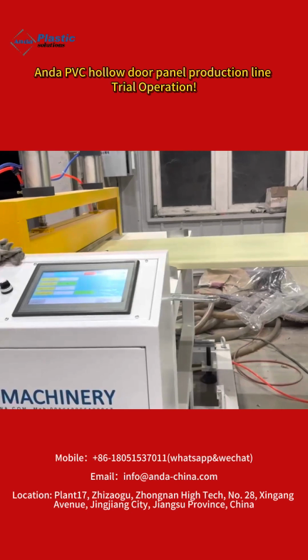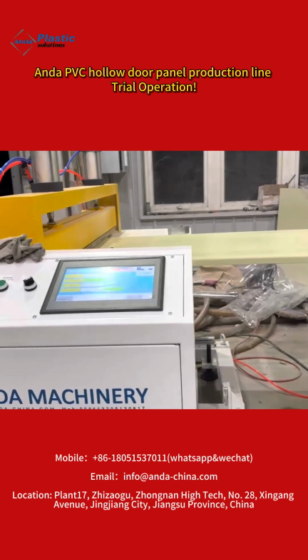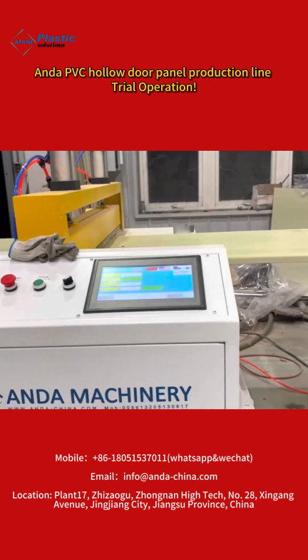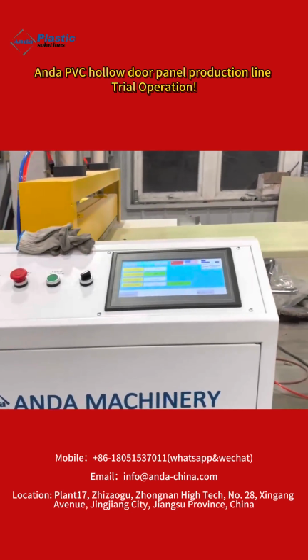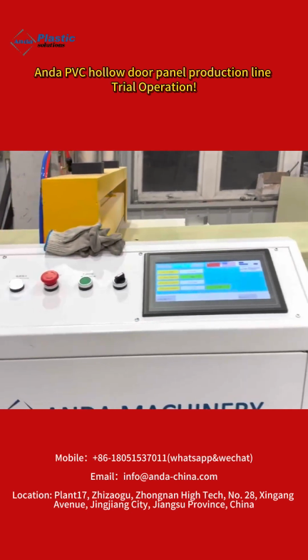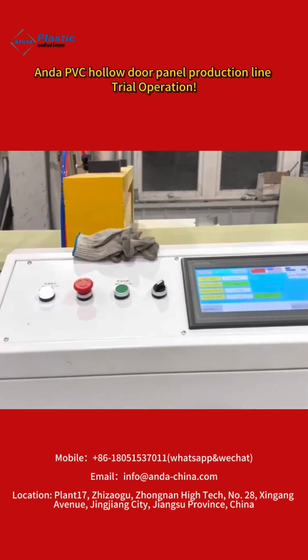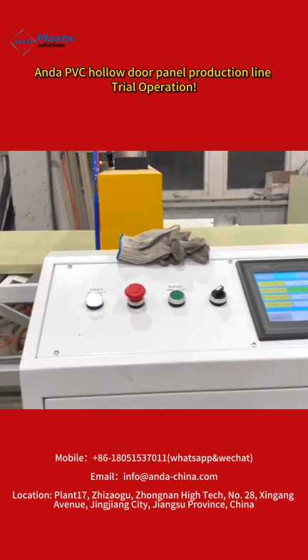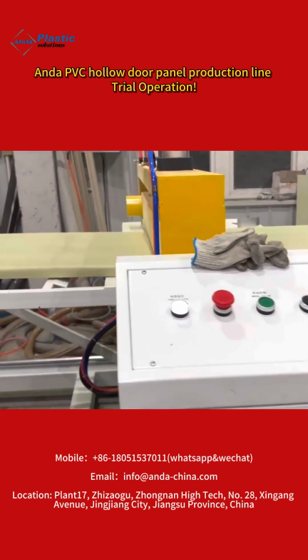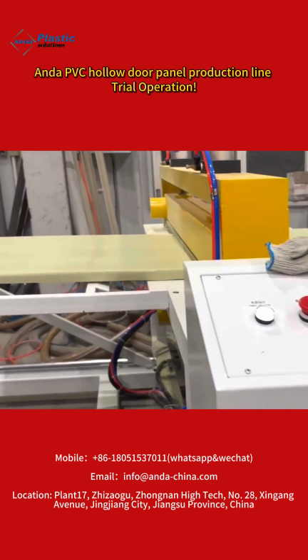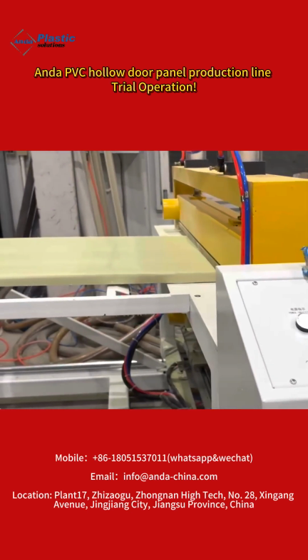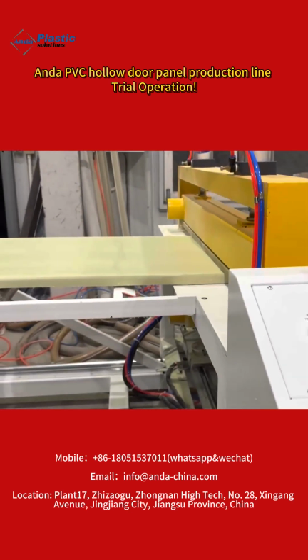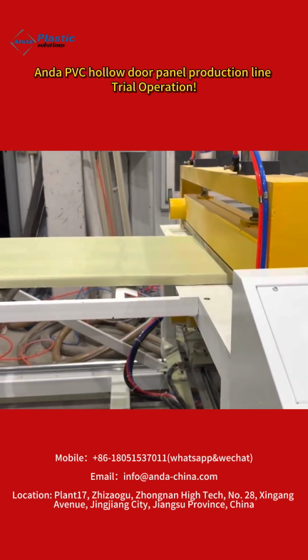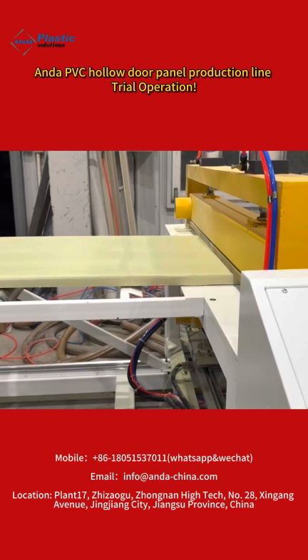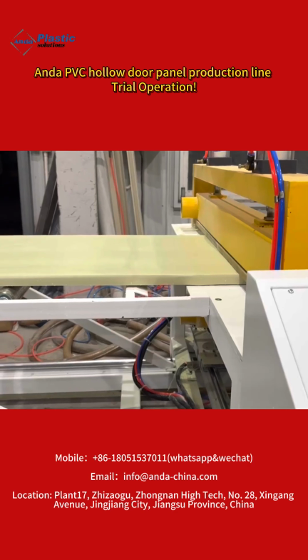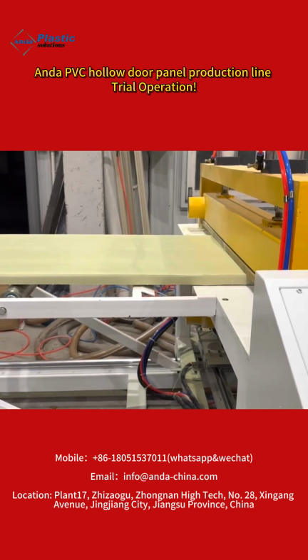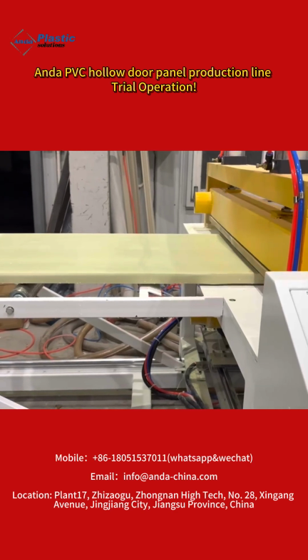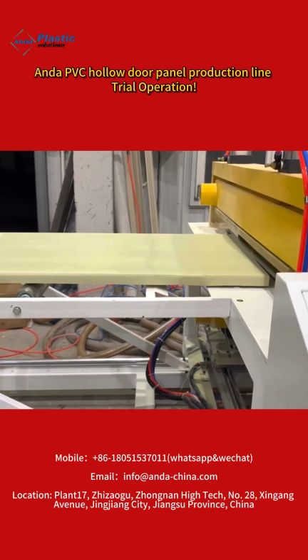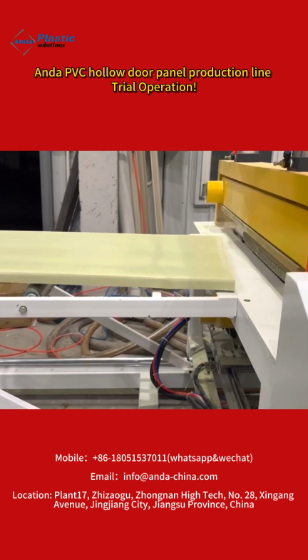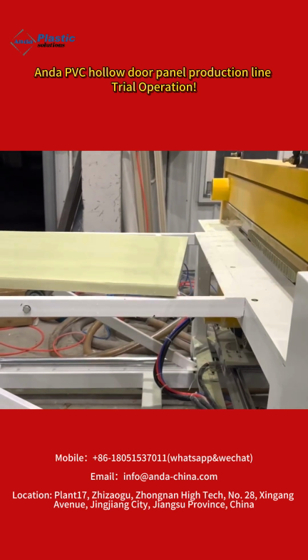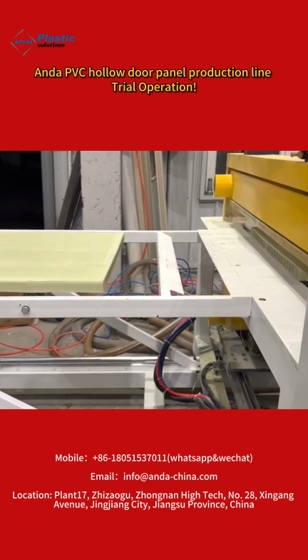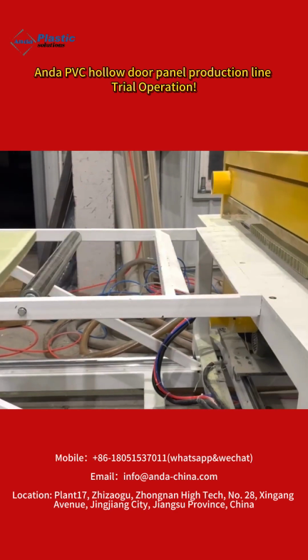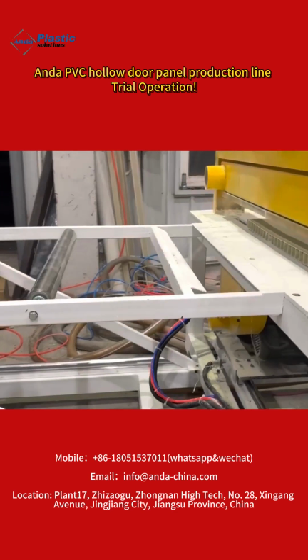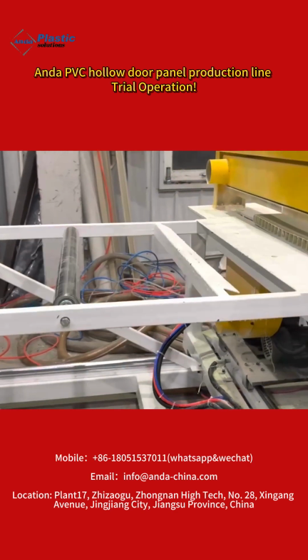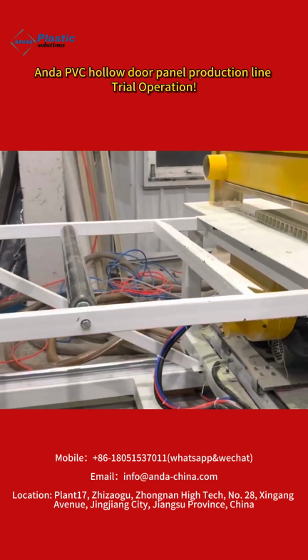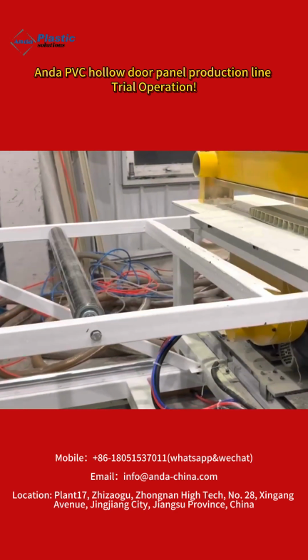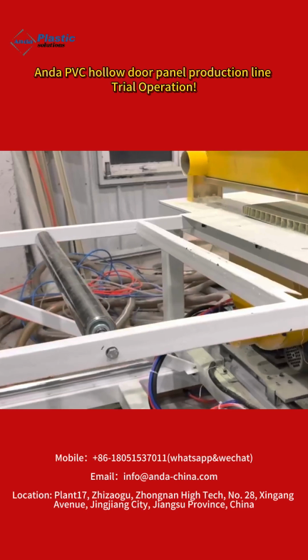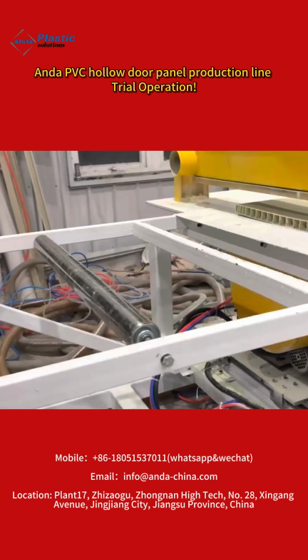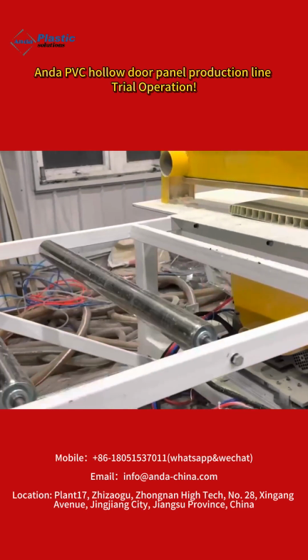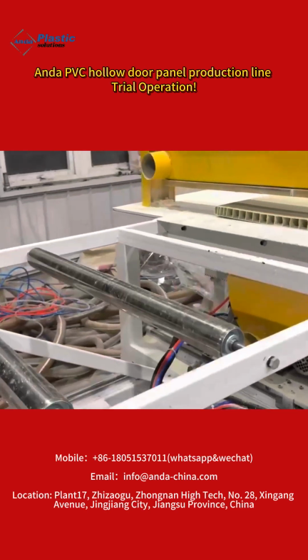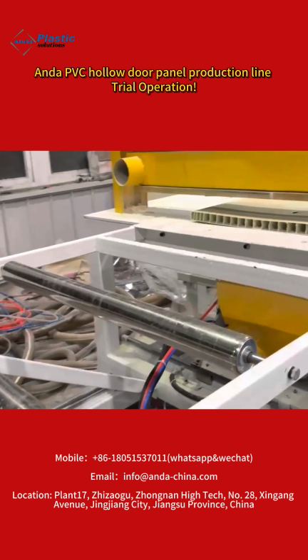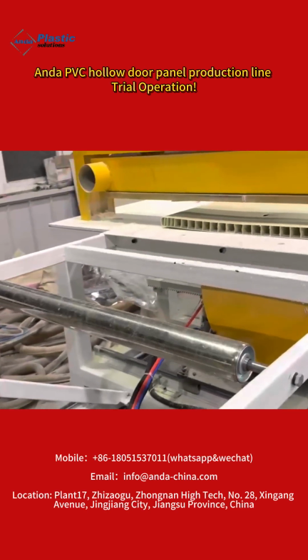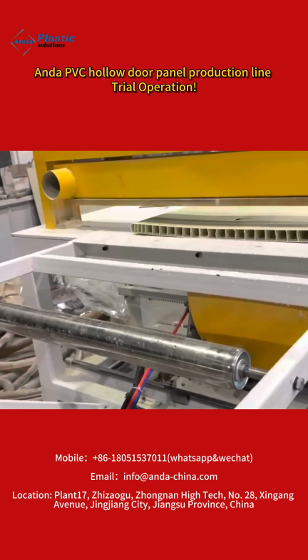Enda adheres to the value of customer first and hopes to become a trusted innovator and strategic partner in the global plastic machinery industry. If you are looking for a PVC hollow door panel machine, please contact us now.